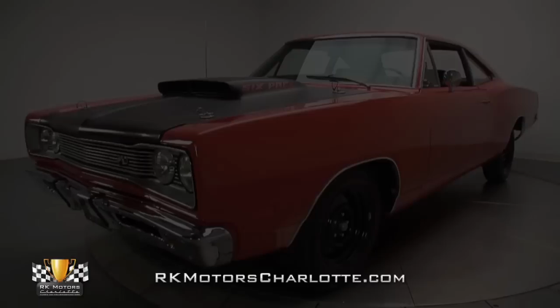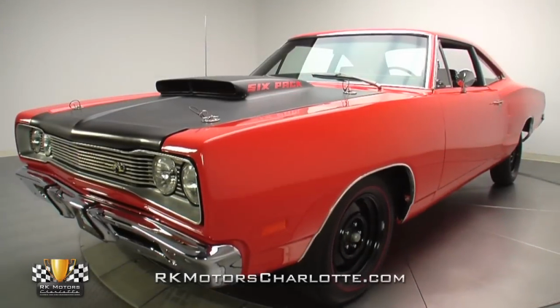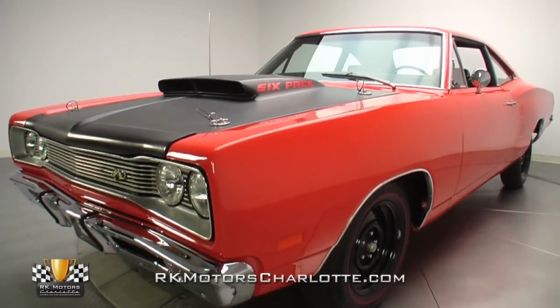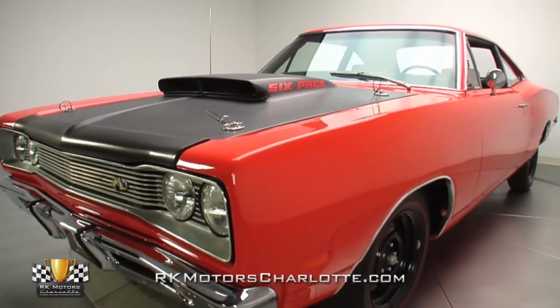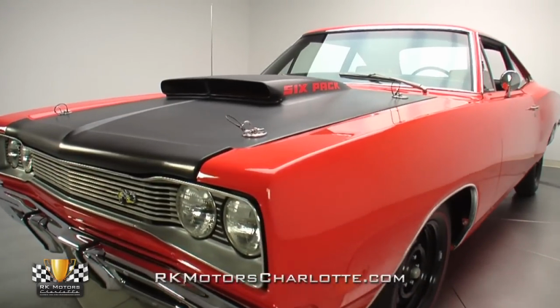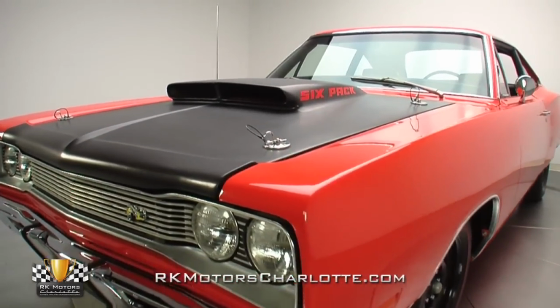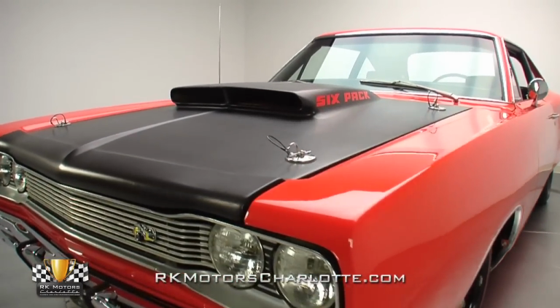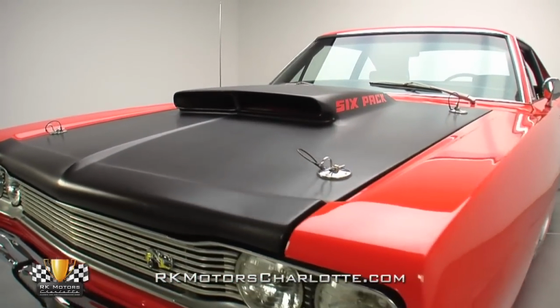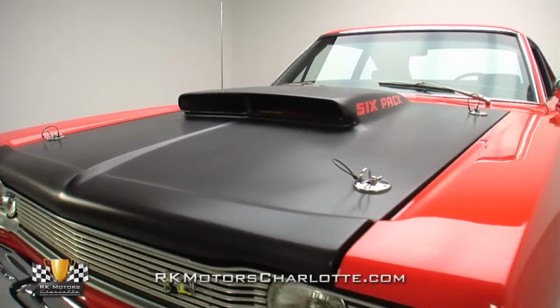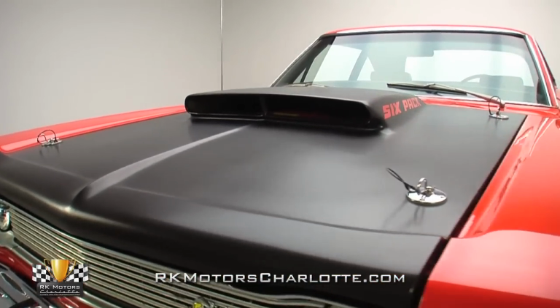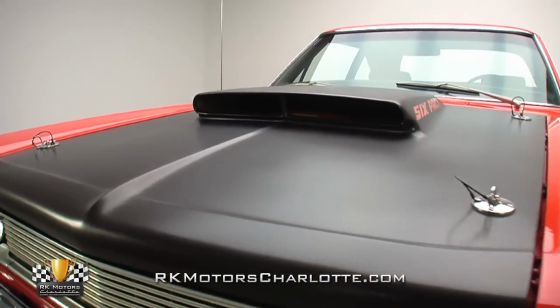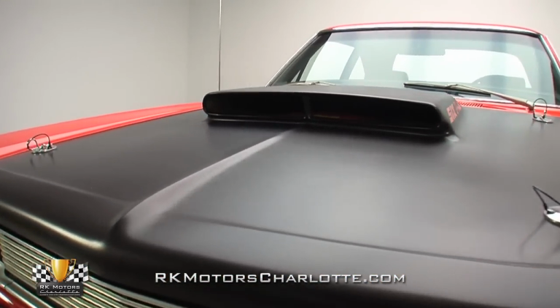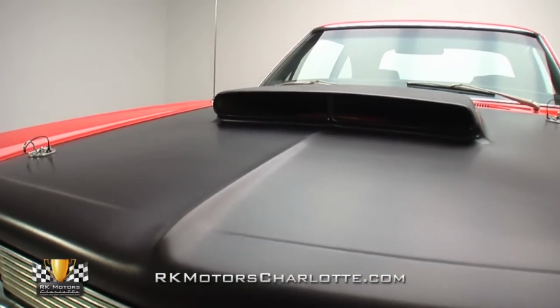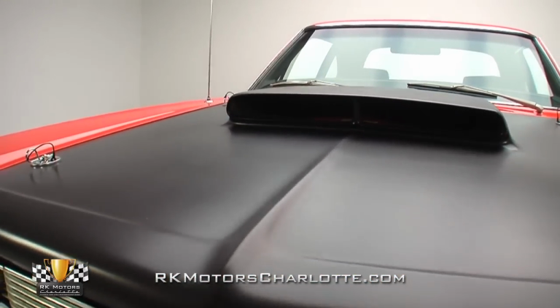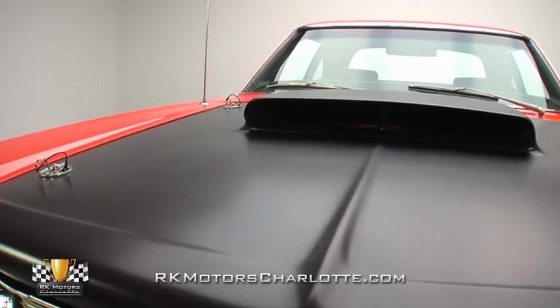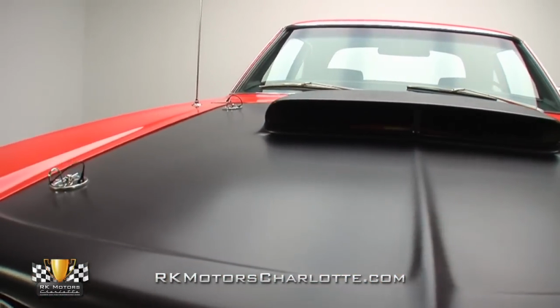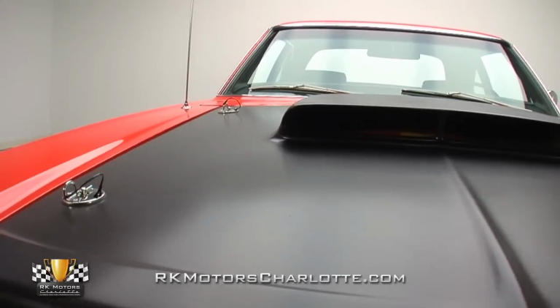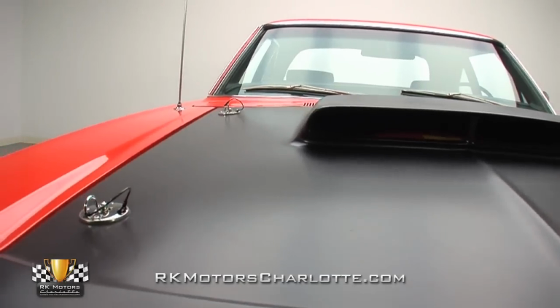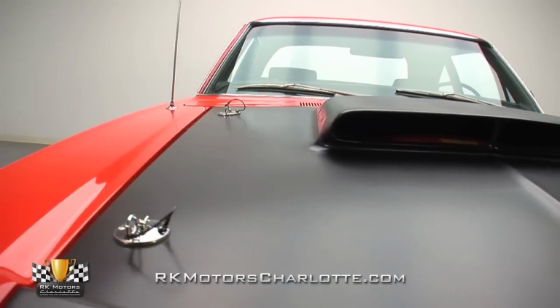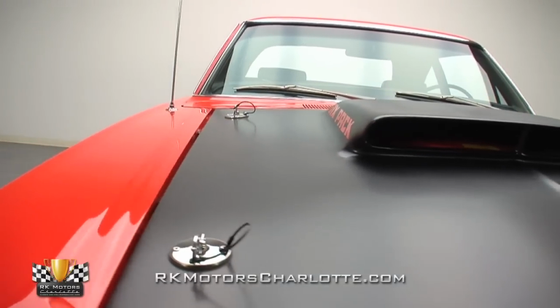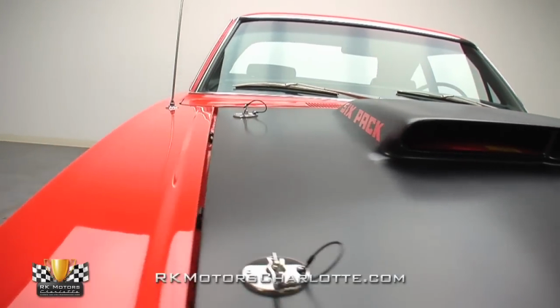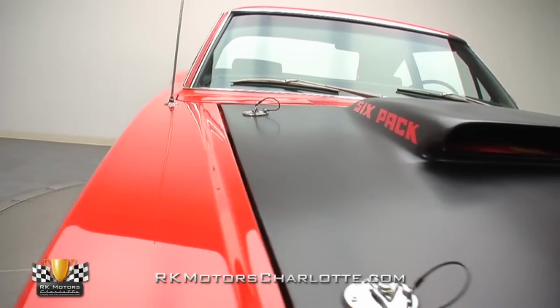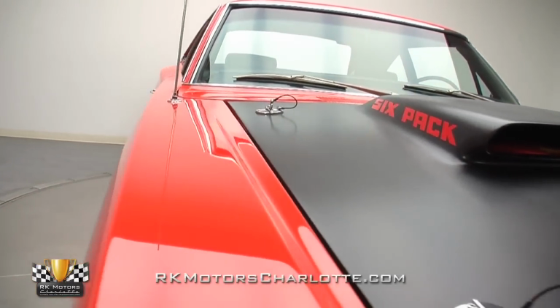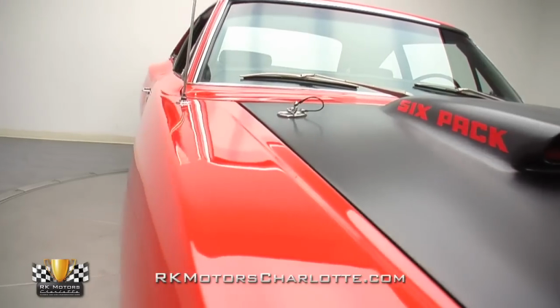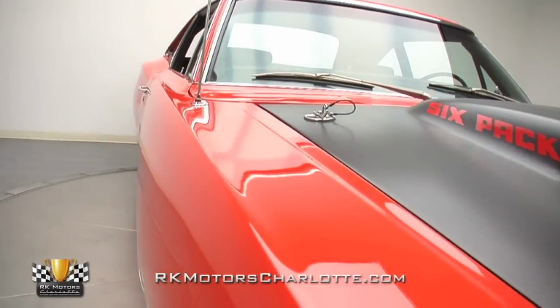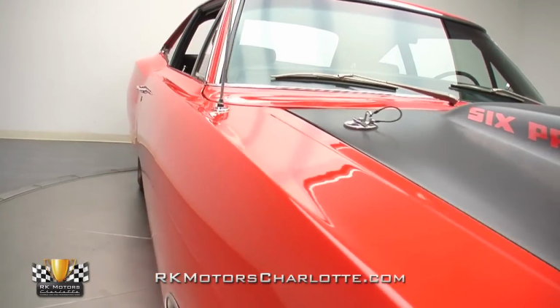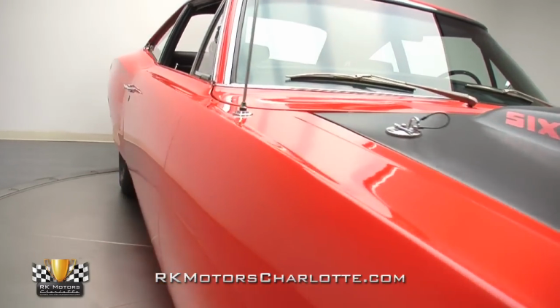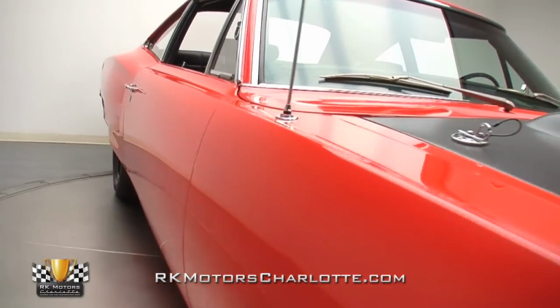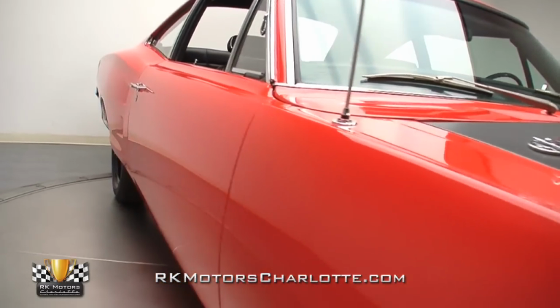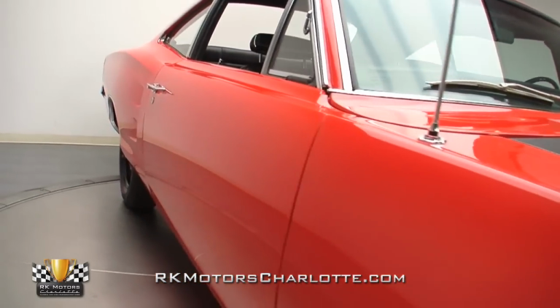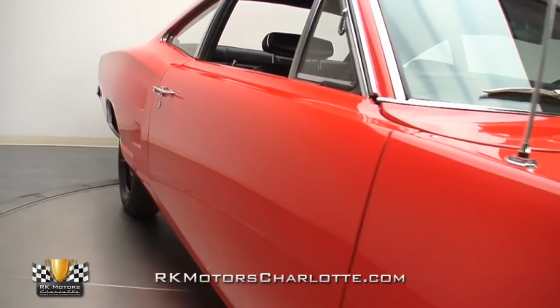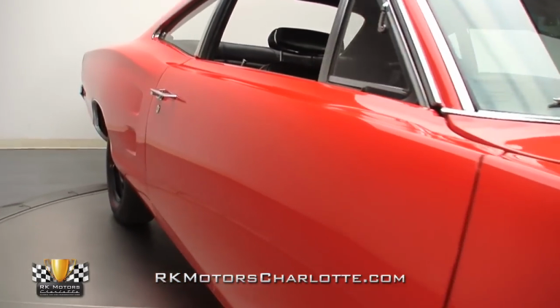Judging by the spectacular looks of this slick Super Bee's body, everything from welding up its new quarter and filler panels to blocking its surfaces, spraying its glossy base coat, and buffing its mirror-like clear coat was handled by one very meticulous team.